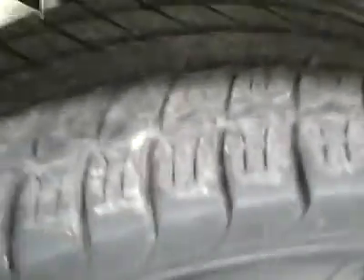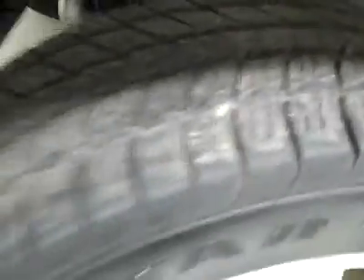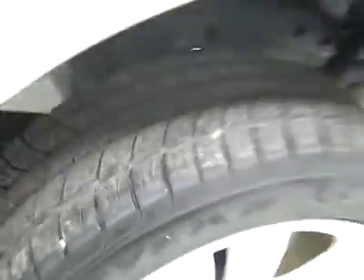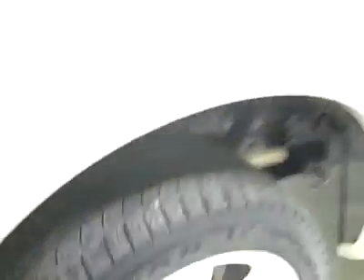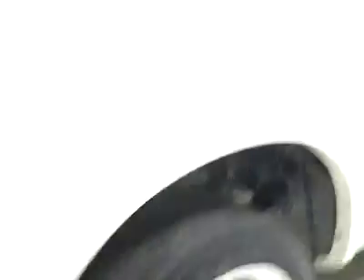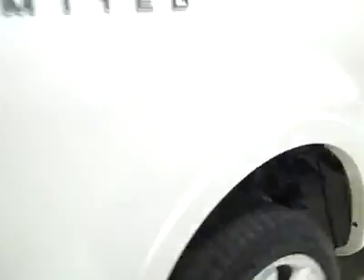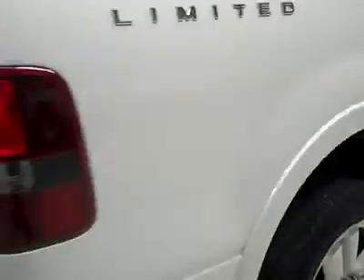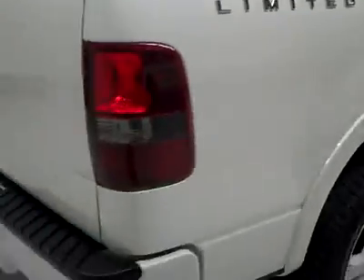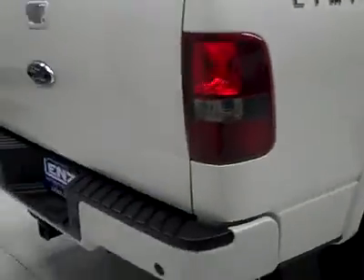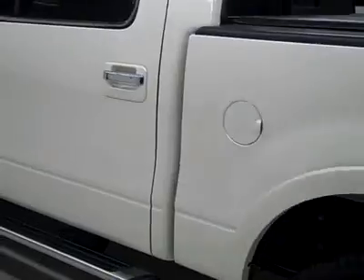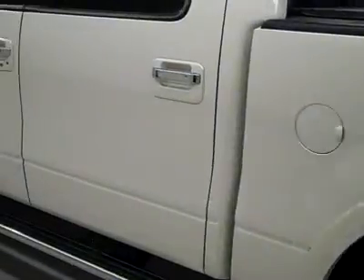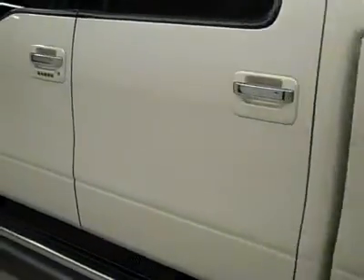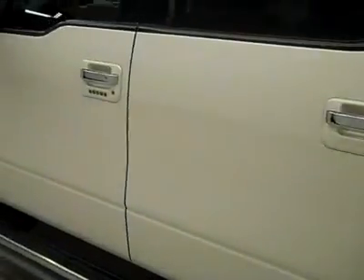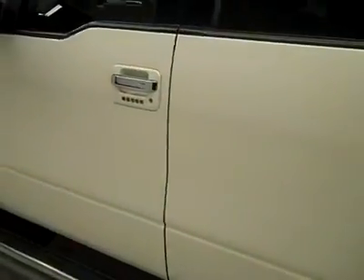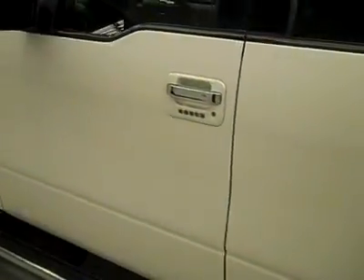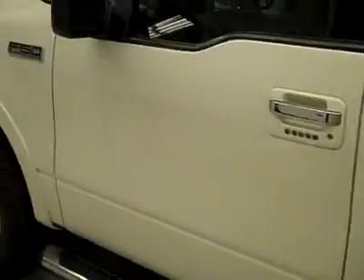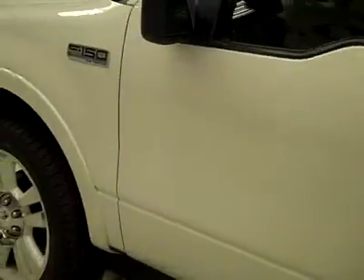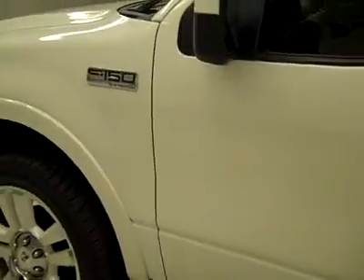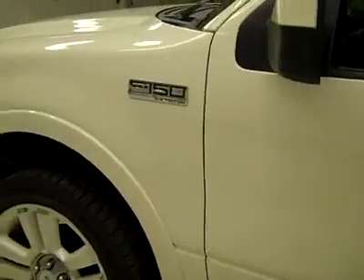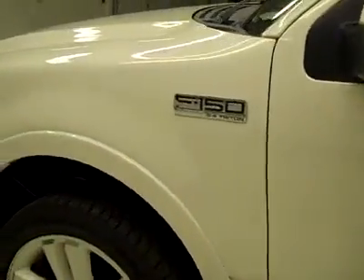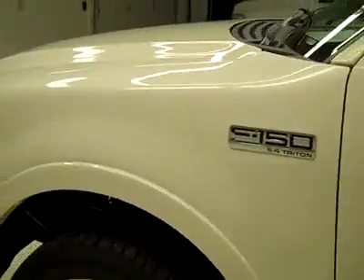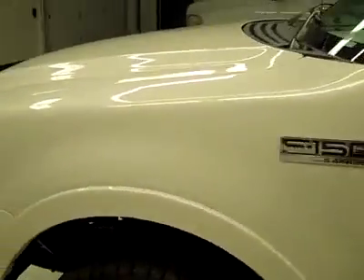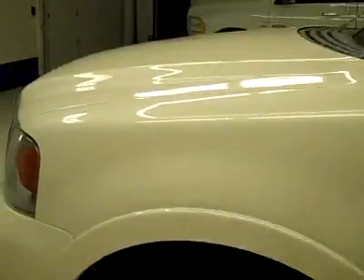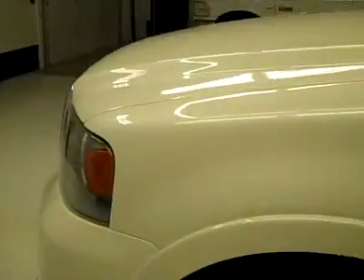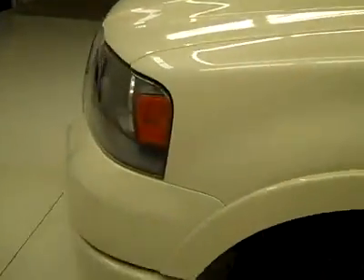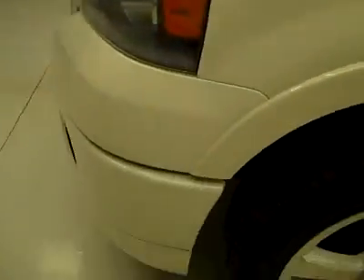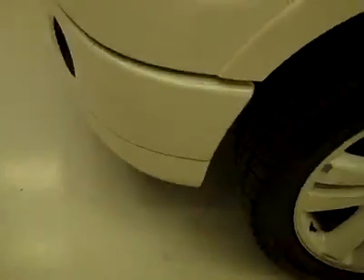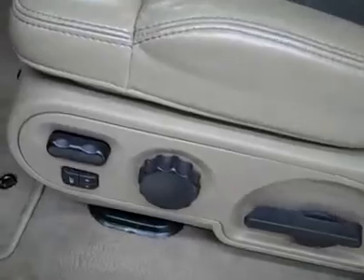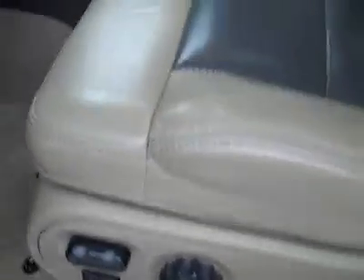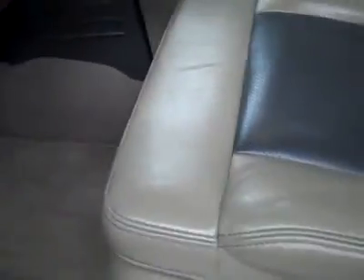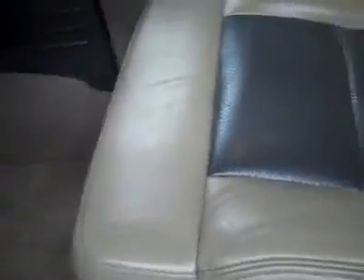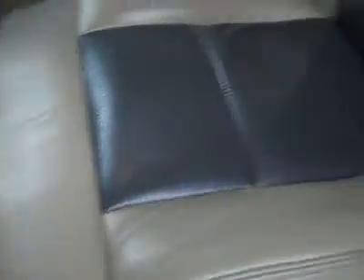Looking underneath, the frame and underbody are very clean all the way back. Maybe just the smallest amount of corrosion starting in the typical places, but that's perfectly normal. It's in excellent condition actually.